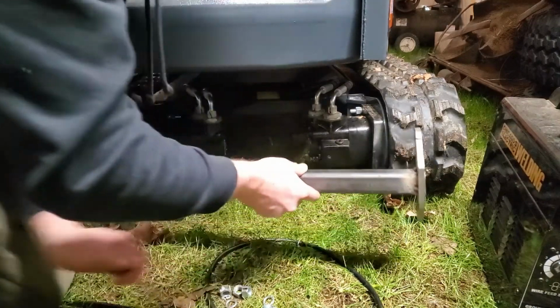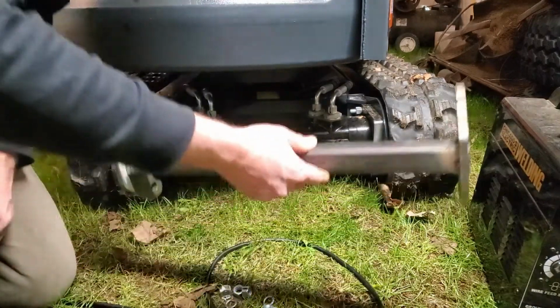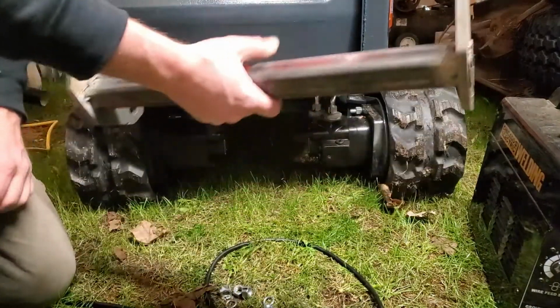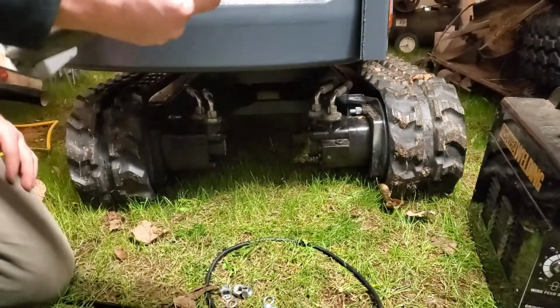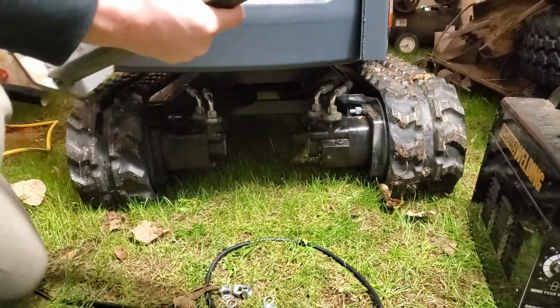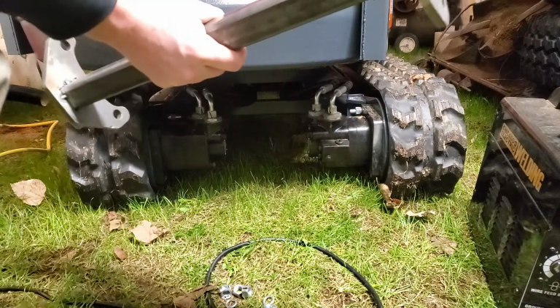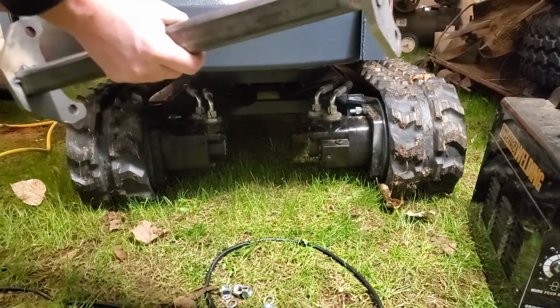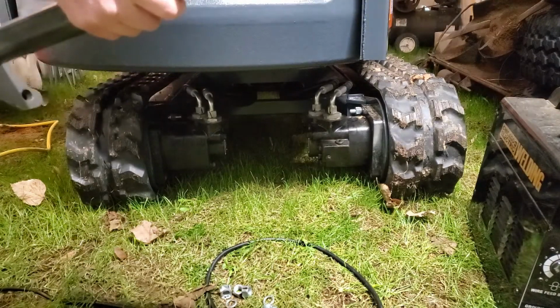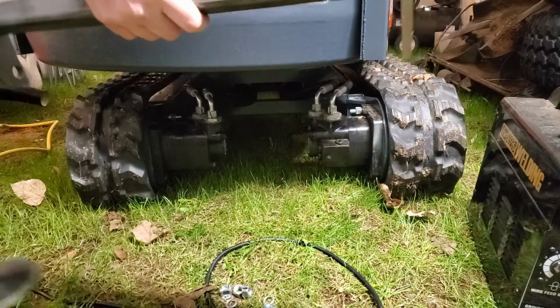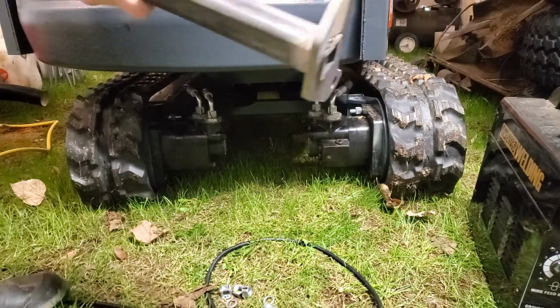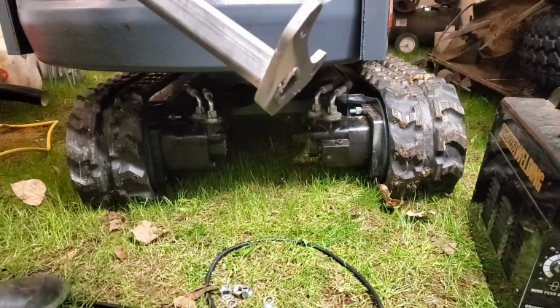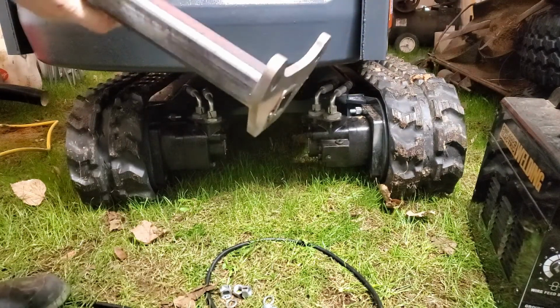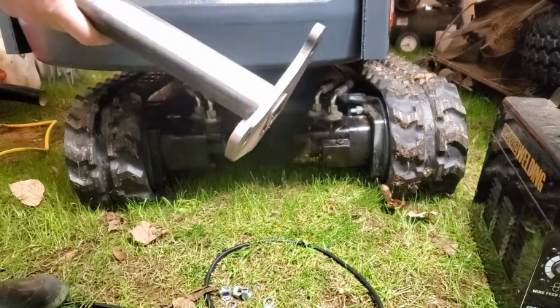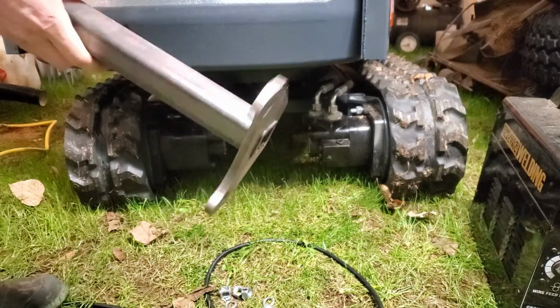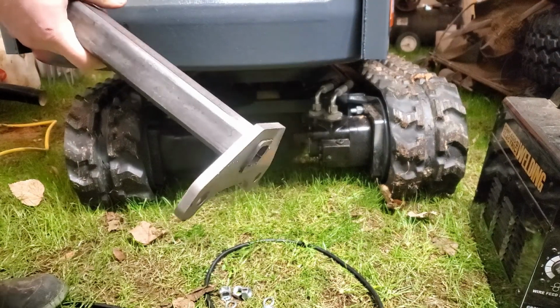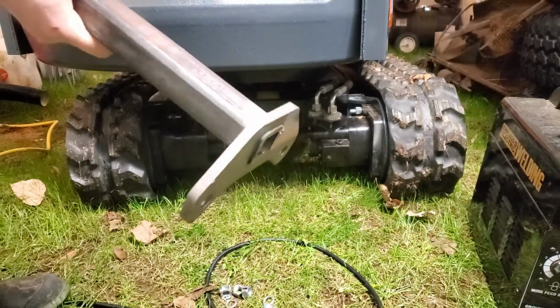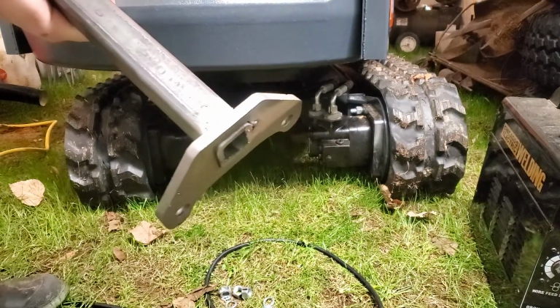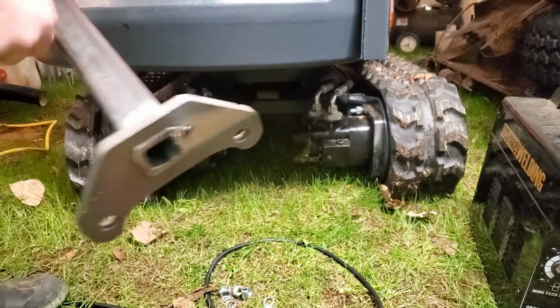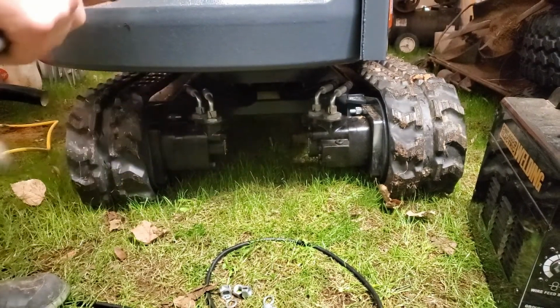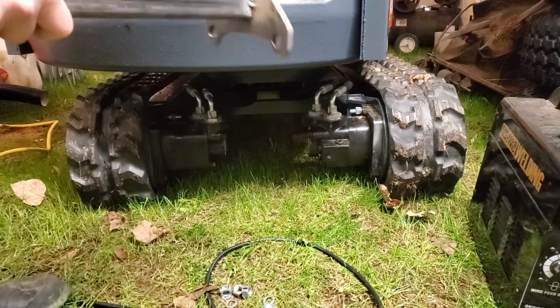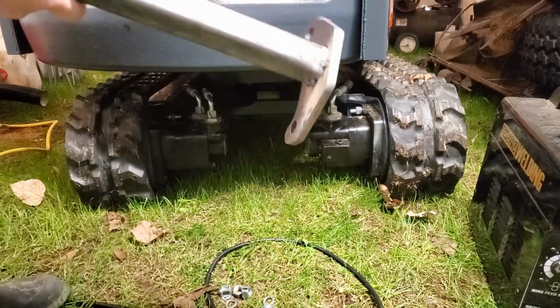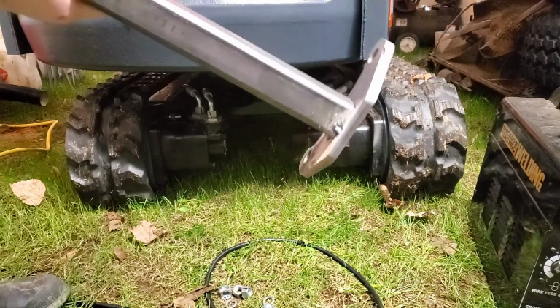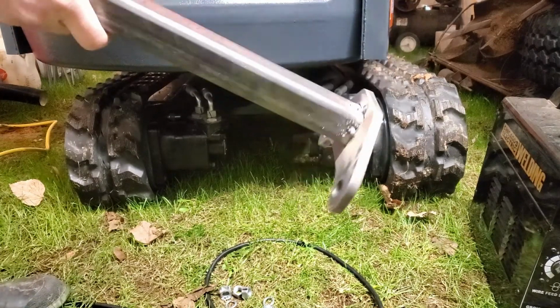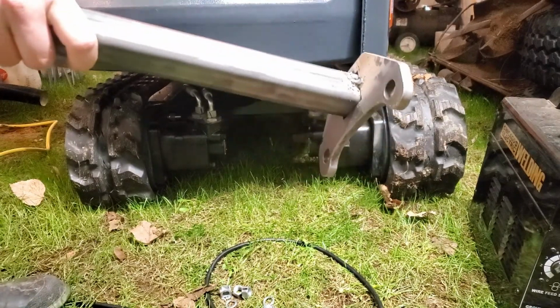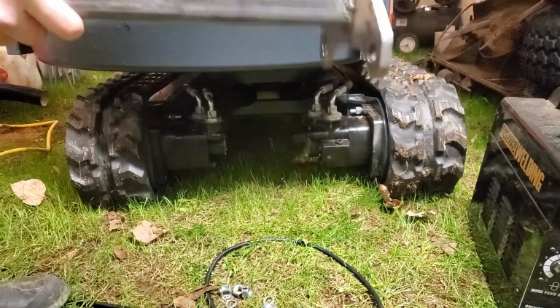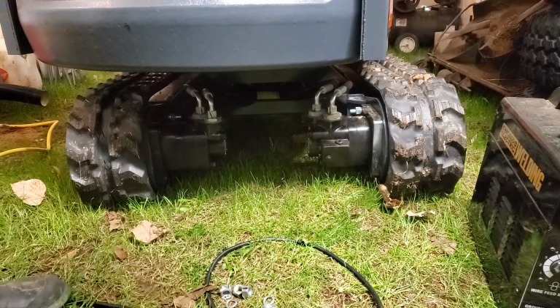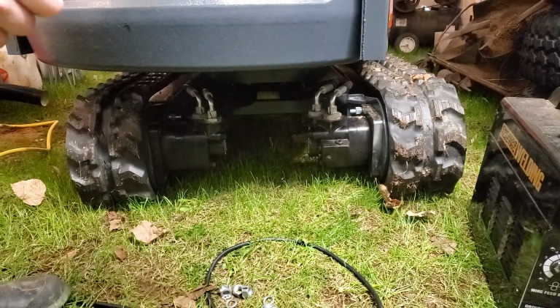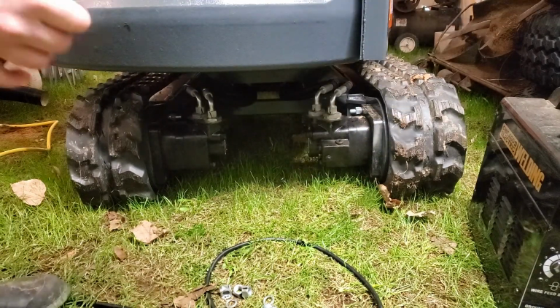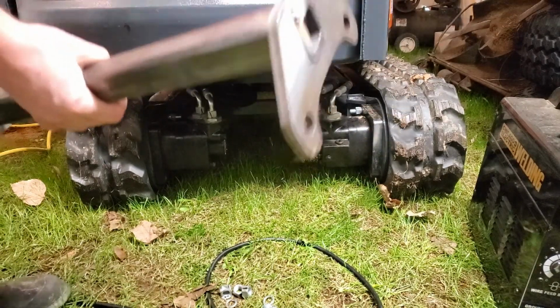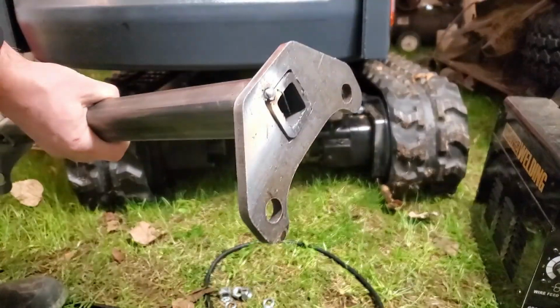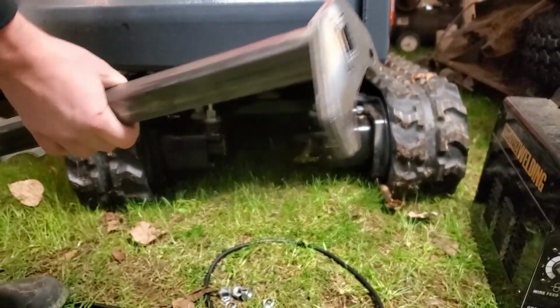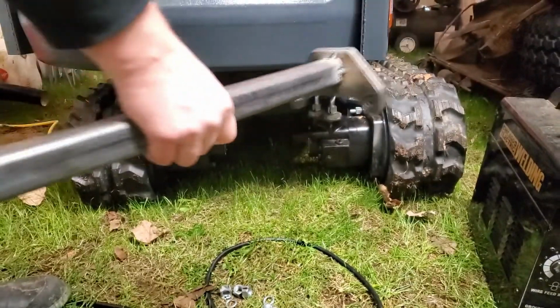And there it is. Custom fit, tack-welded up, perfect length.